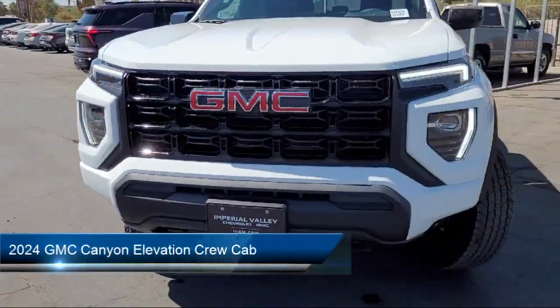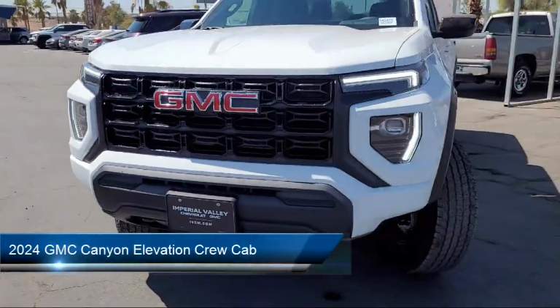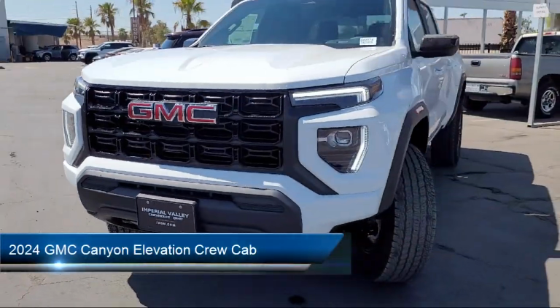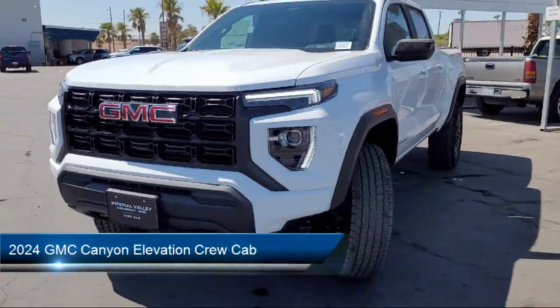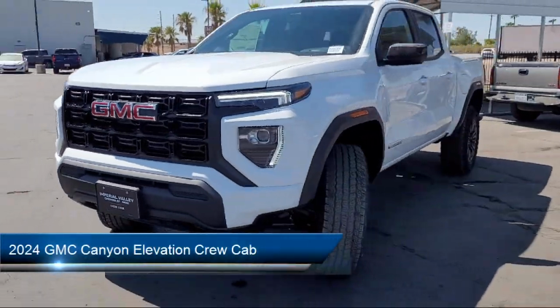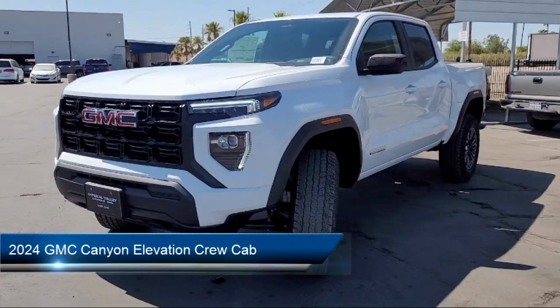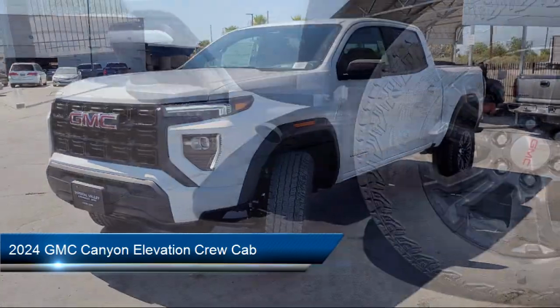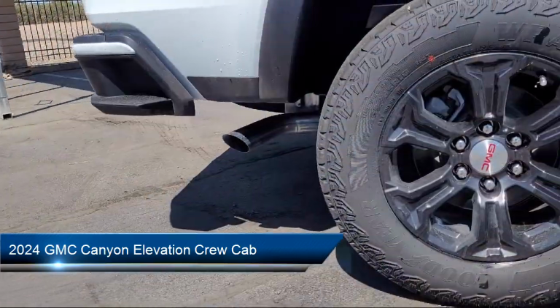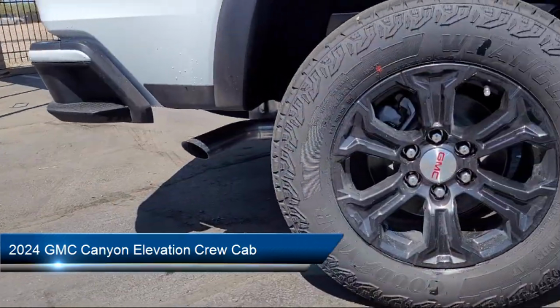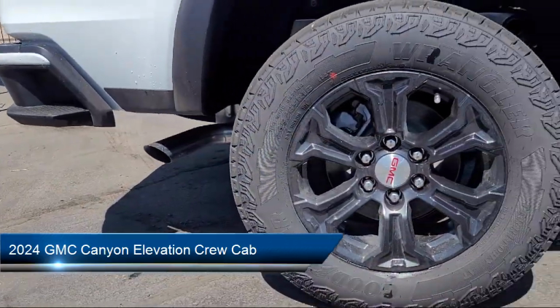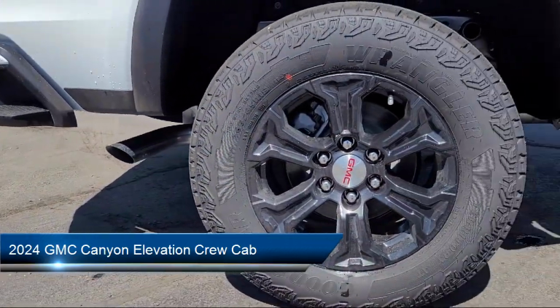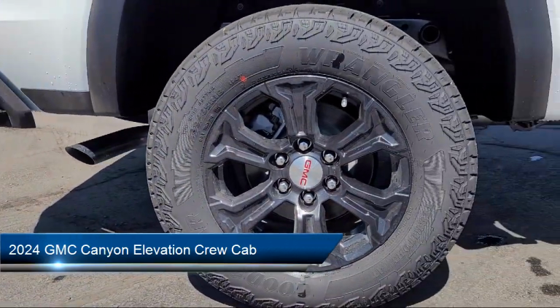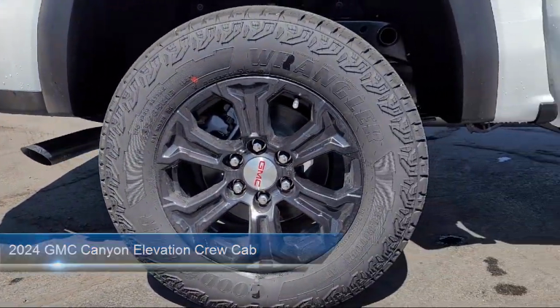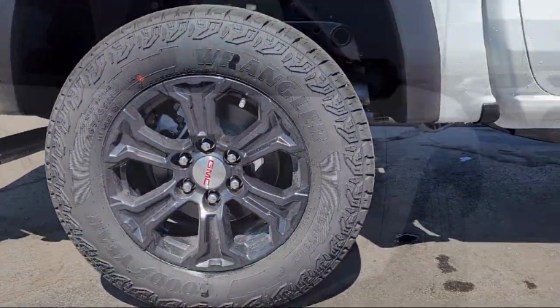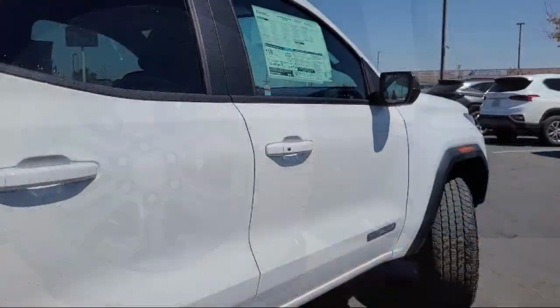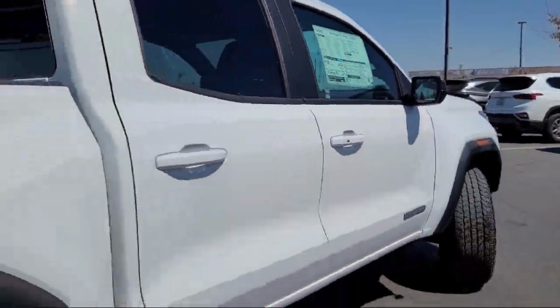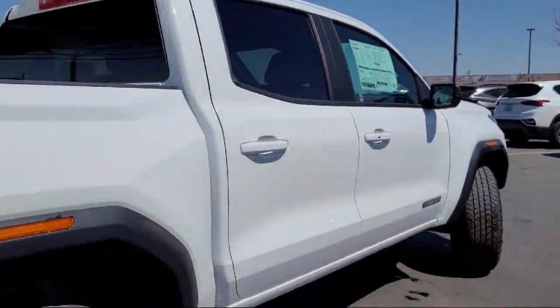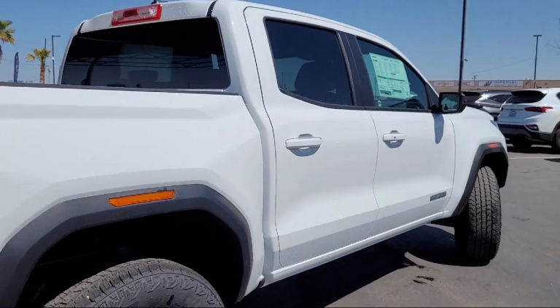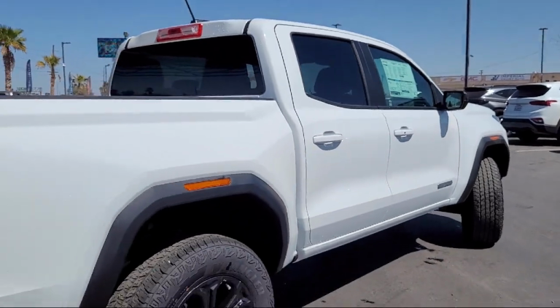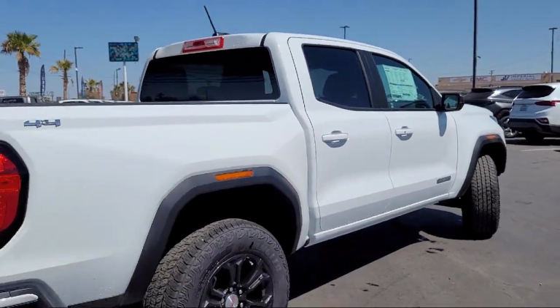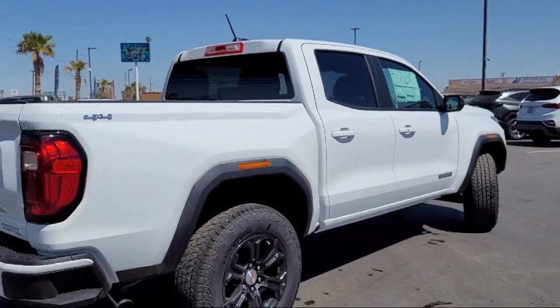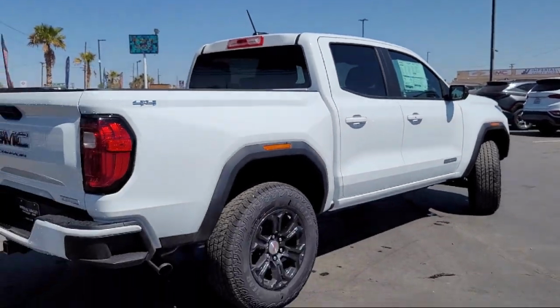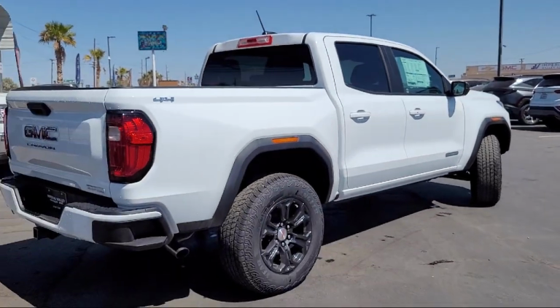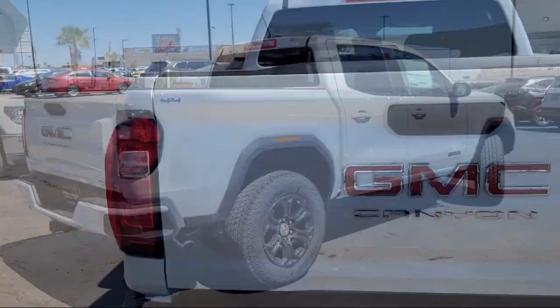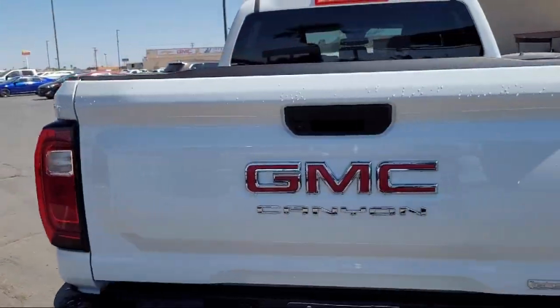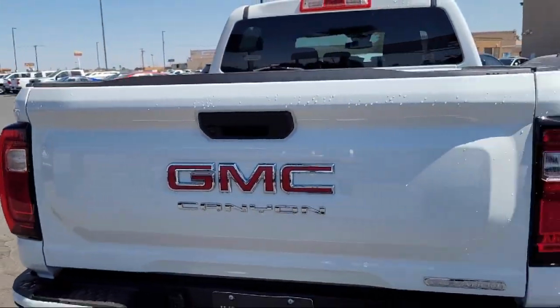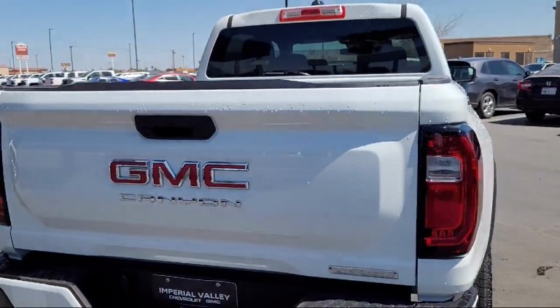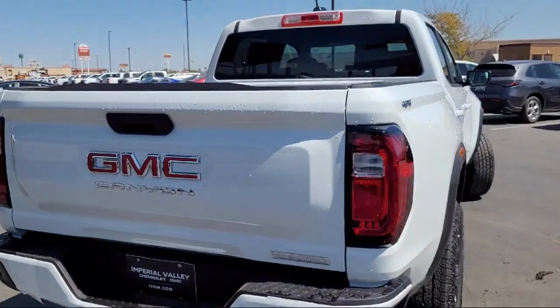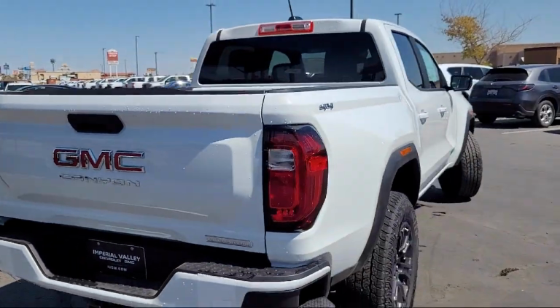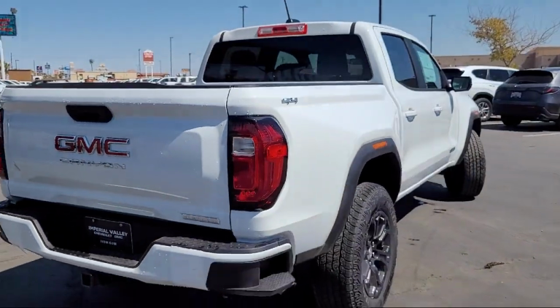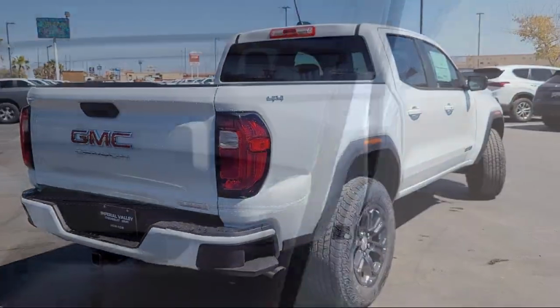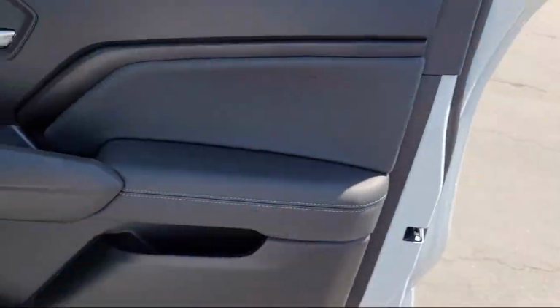It comes equipped with navigation, Apple CarPlay and Android Auto, driver mode selector, six-way manual driver seat adjuster, and following distance indicator.